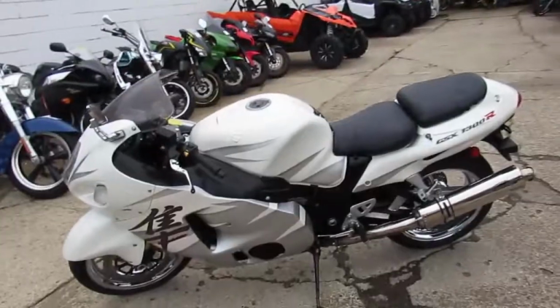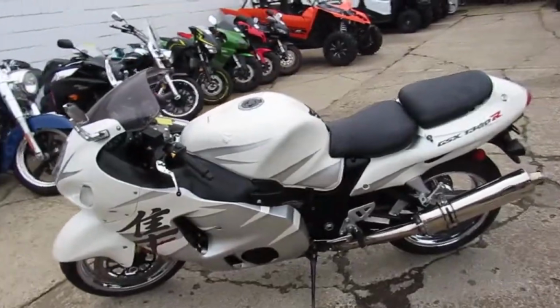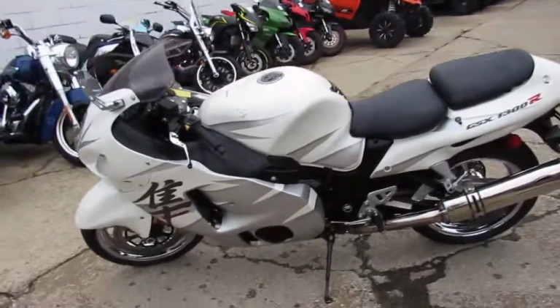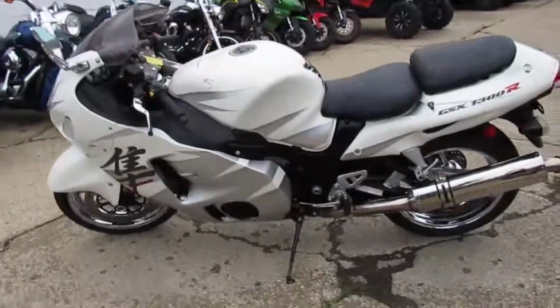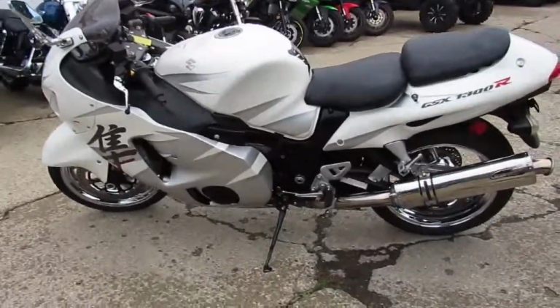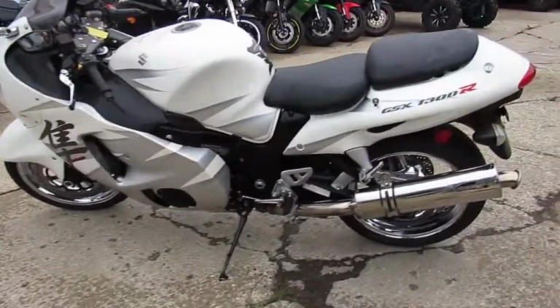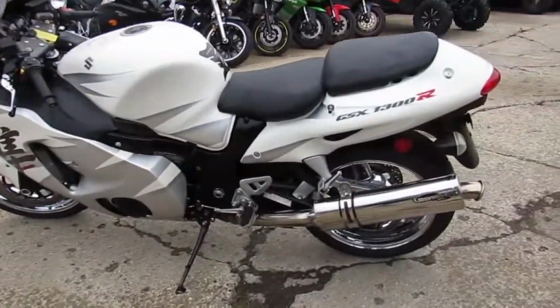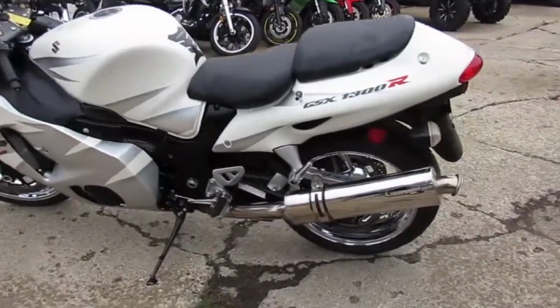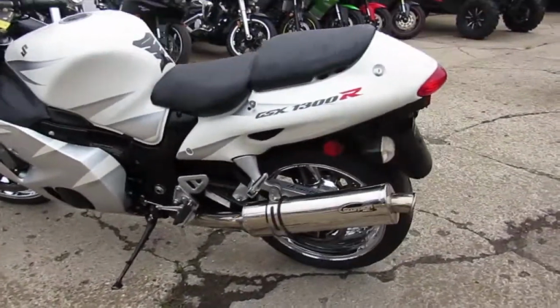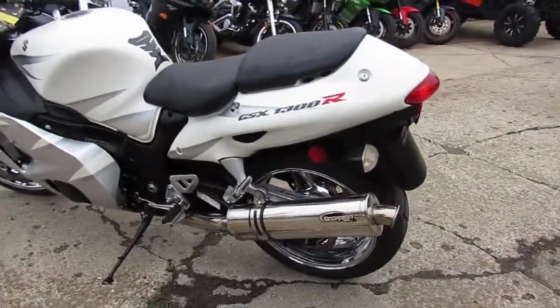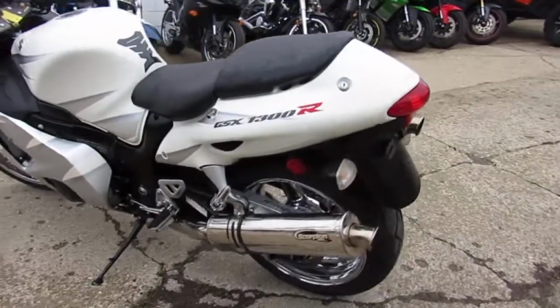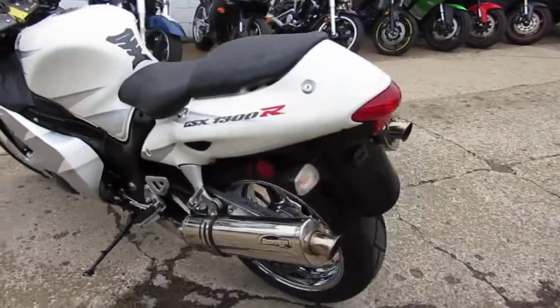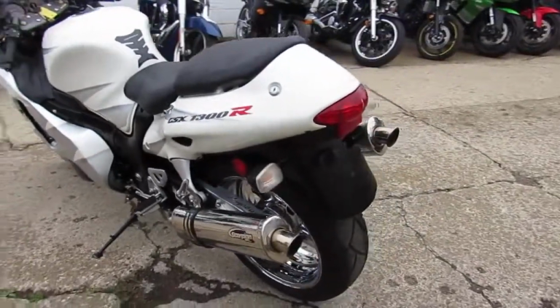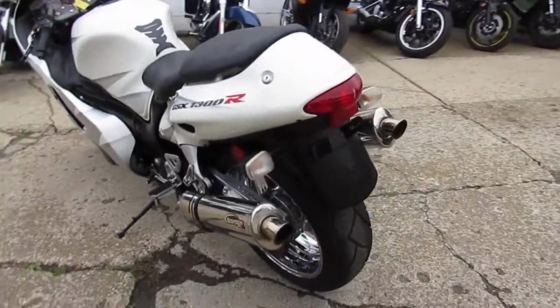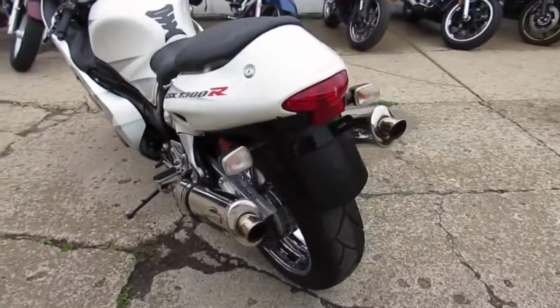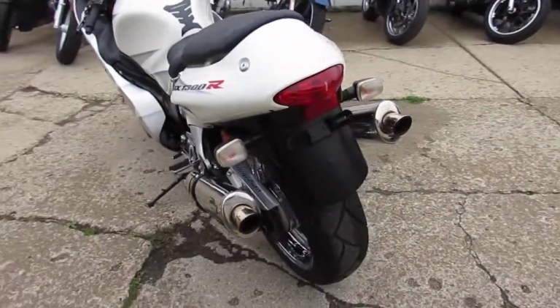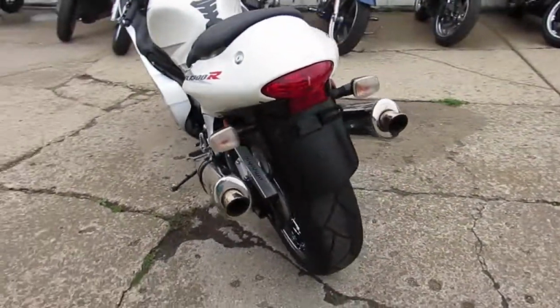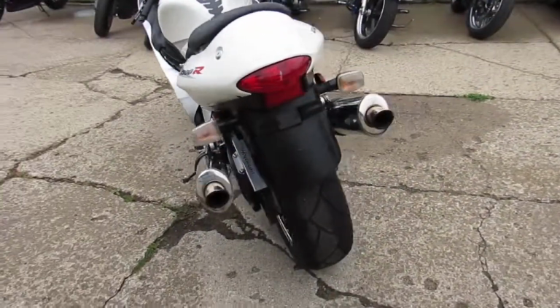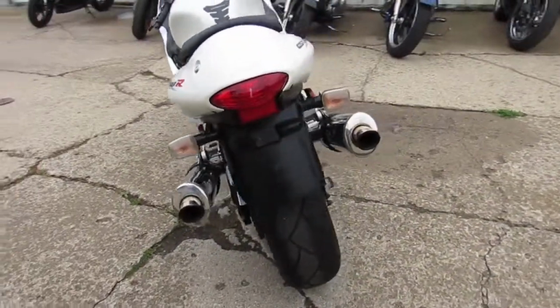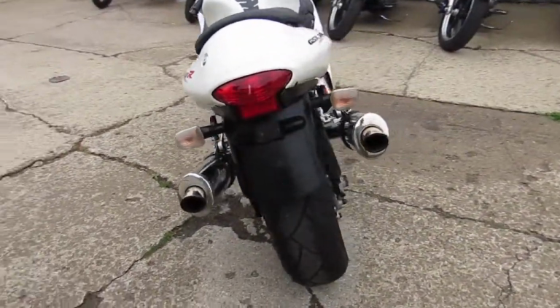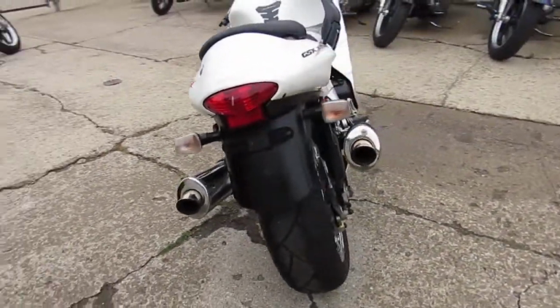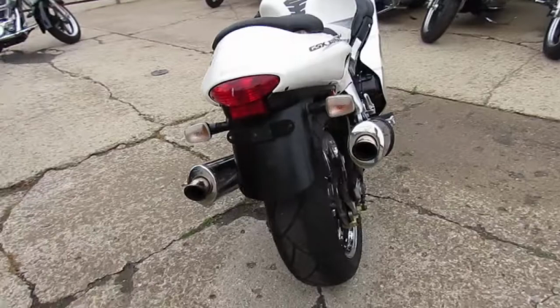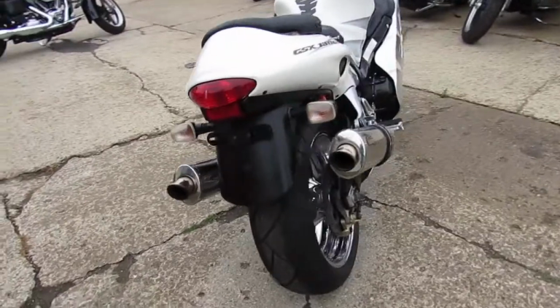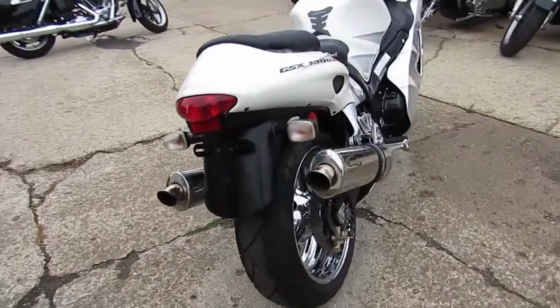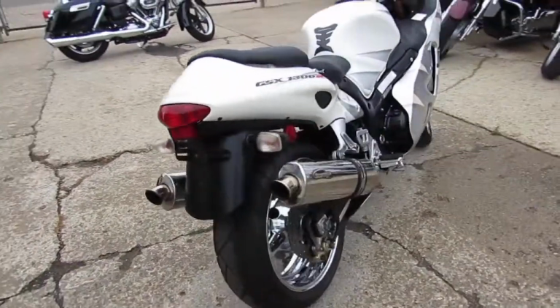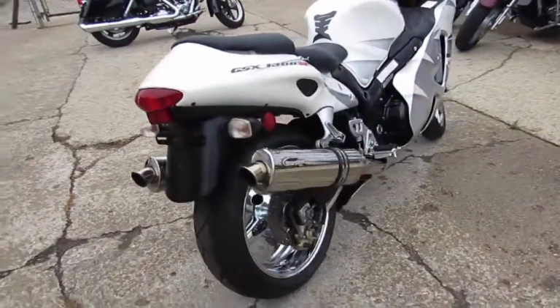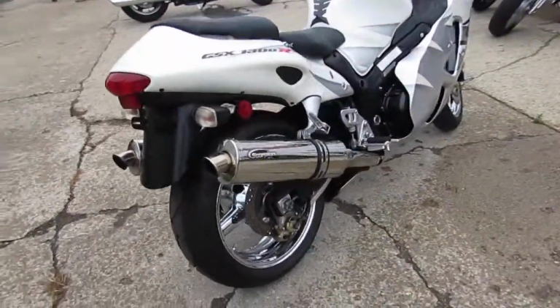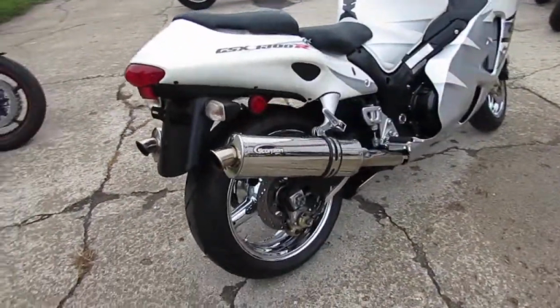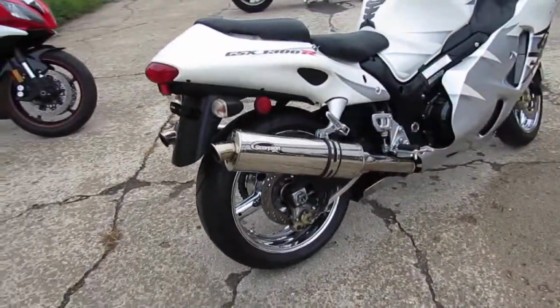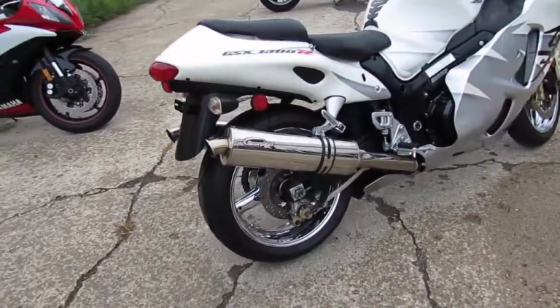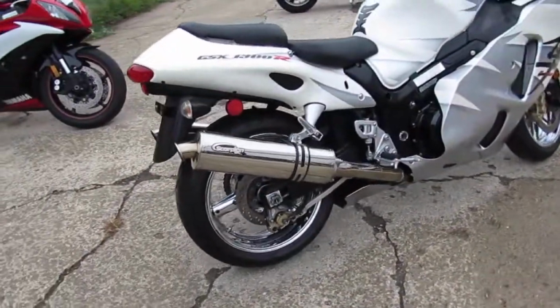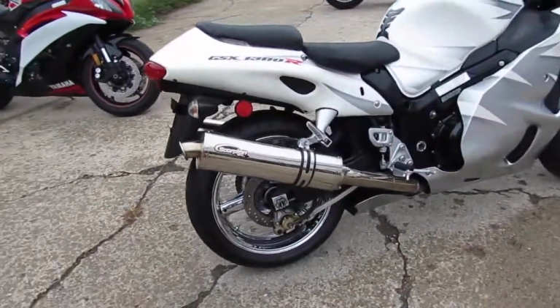Hey guys, it's ApprovalPowerSports.com here. We're doing one of the videos on one of our leader bikes we have for sale. We got about 250 used sport bikes in the showroom and almost 300 used Harley Davidsons. Don't miss out guys — hear why we got them.